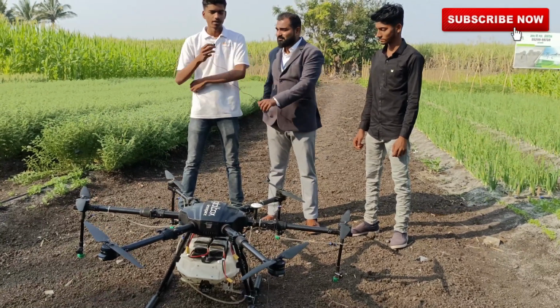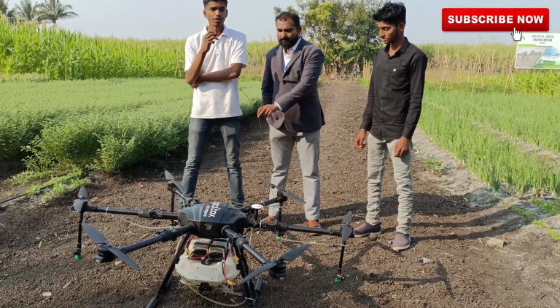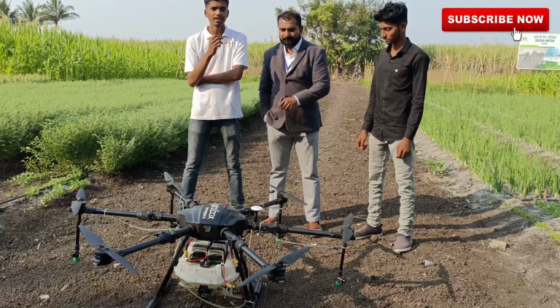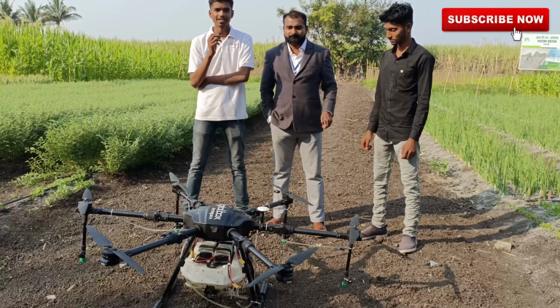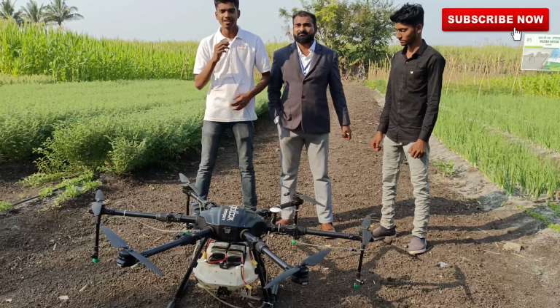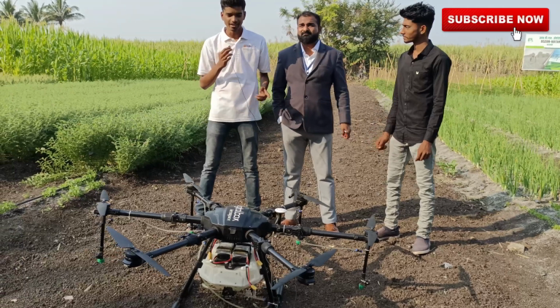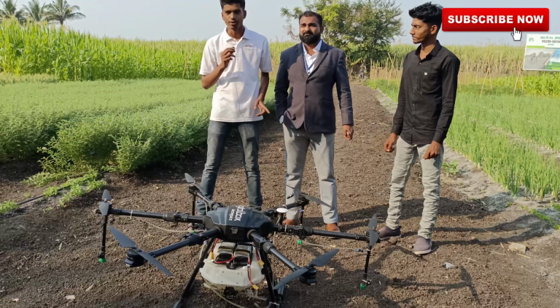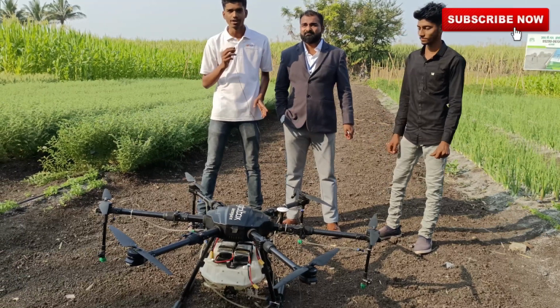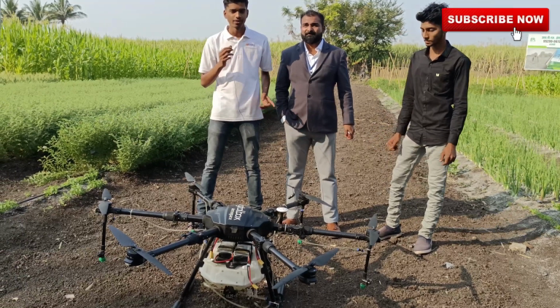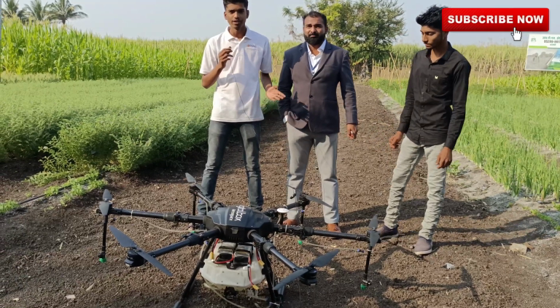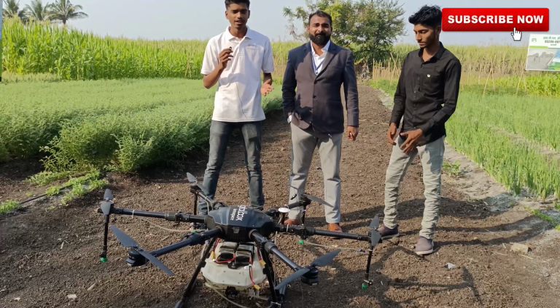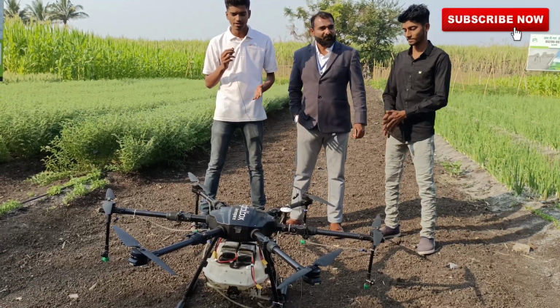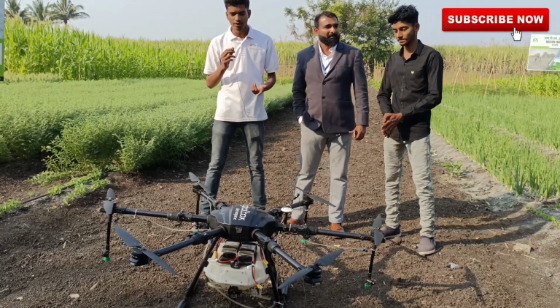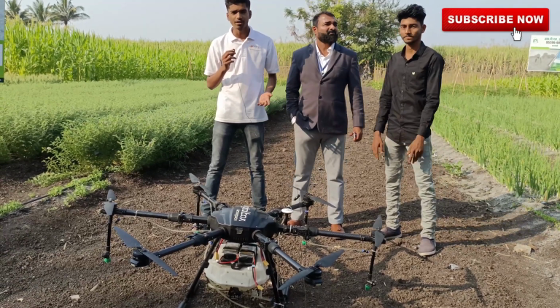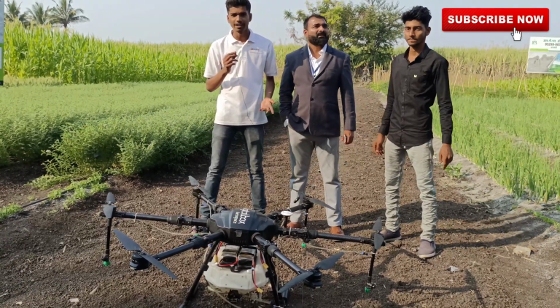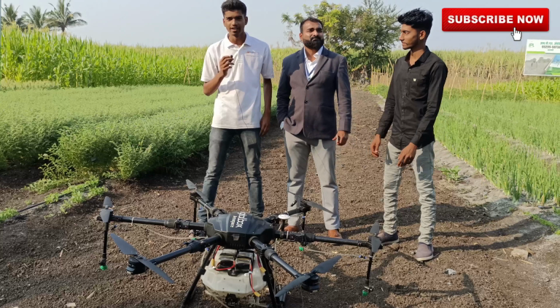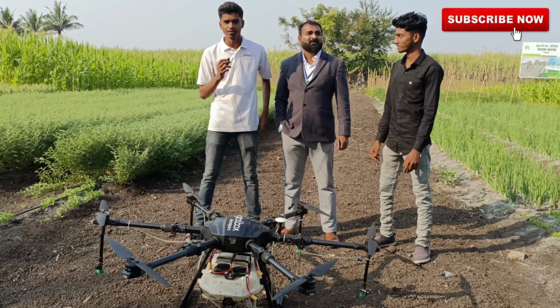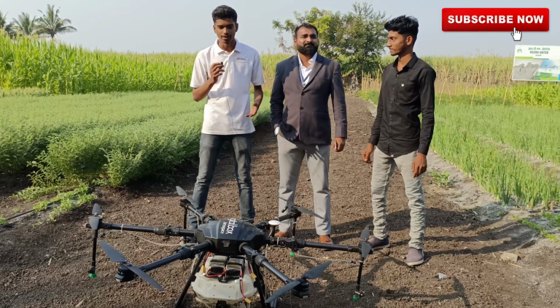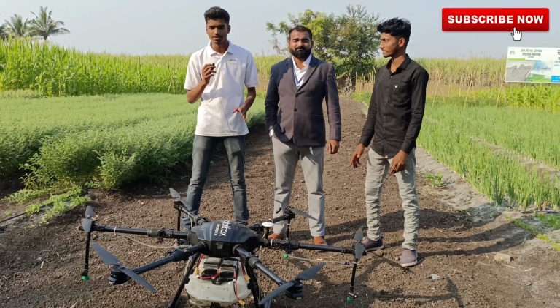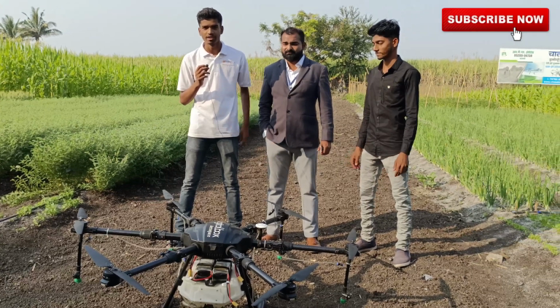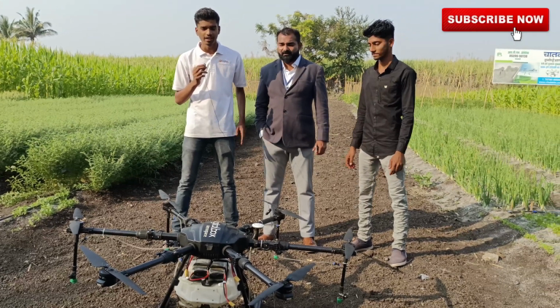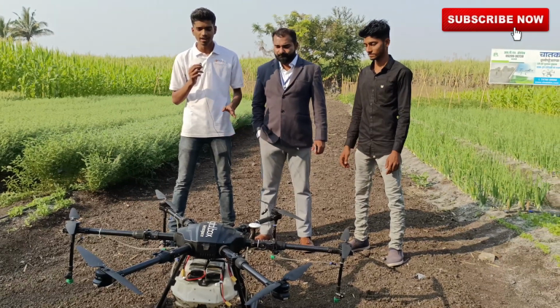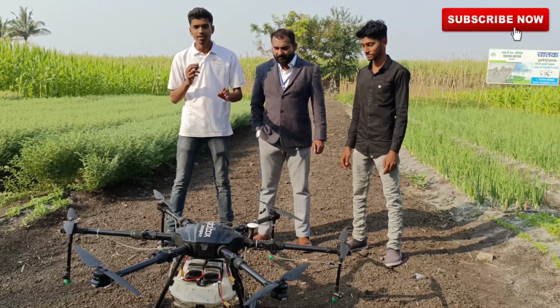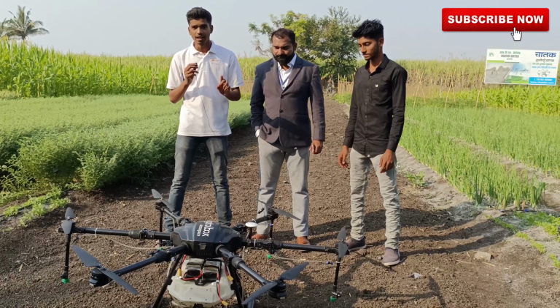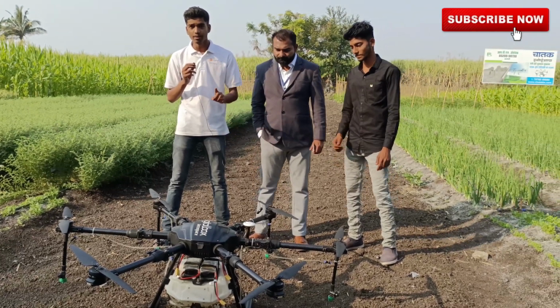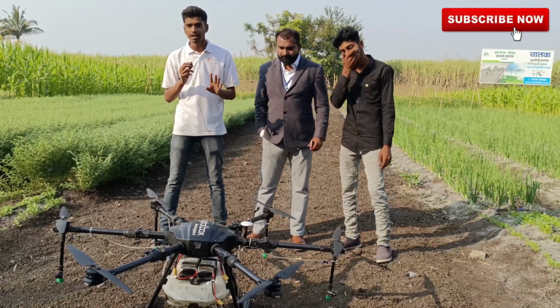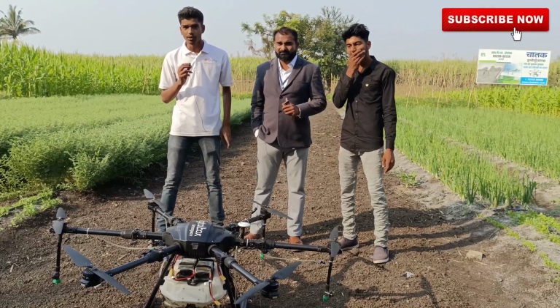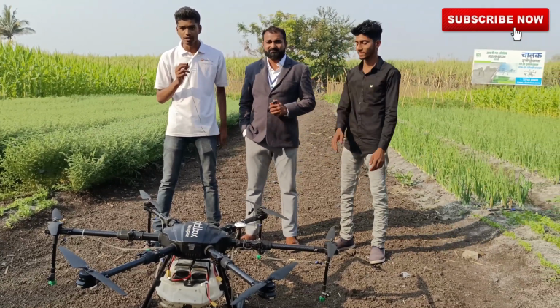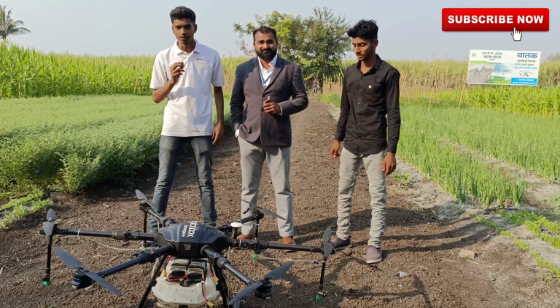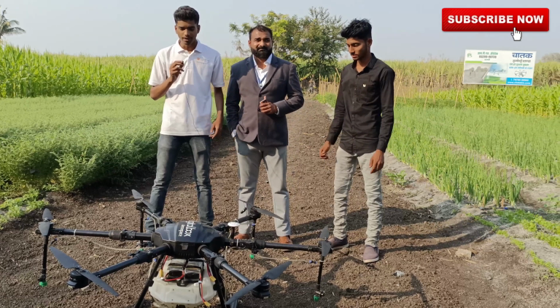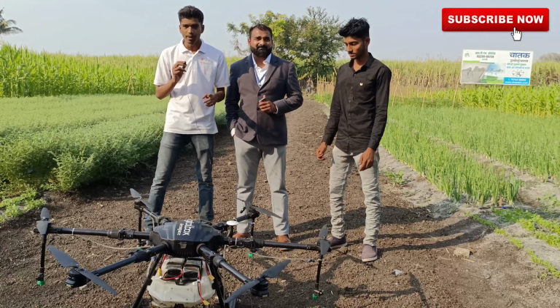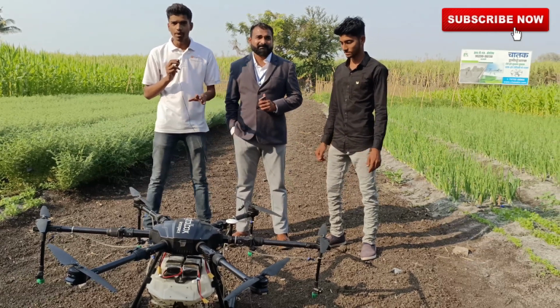Basically this is a 10-liter drone. It generally covers one acre of land with 10 liters of pesticide. This is battery powered.